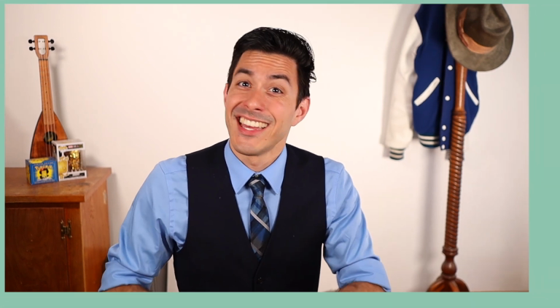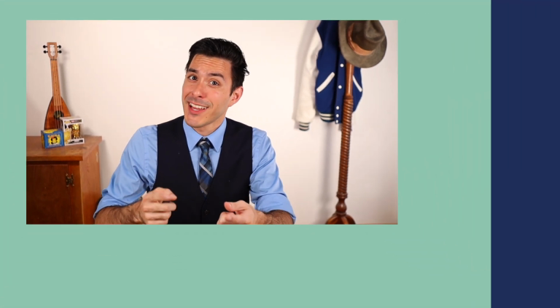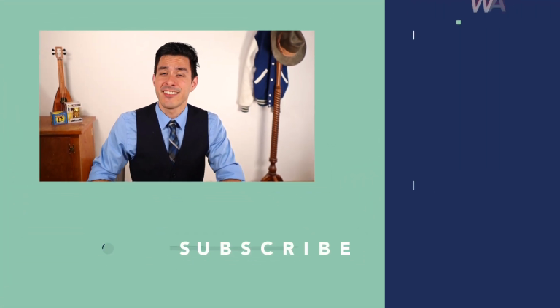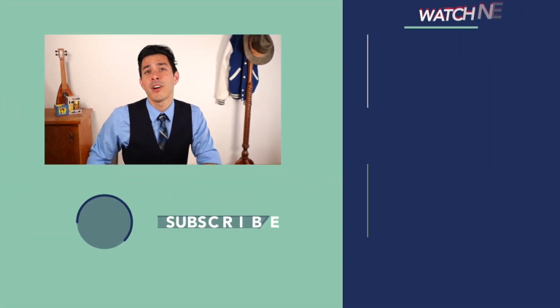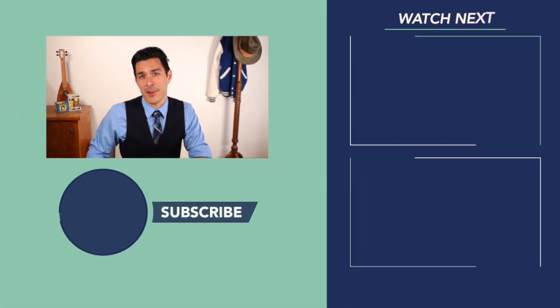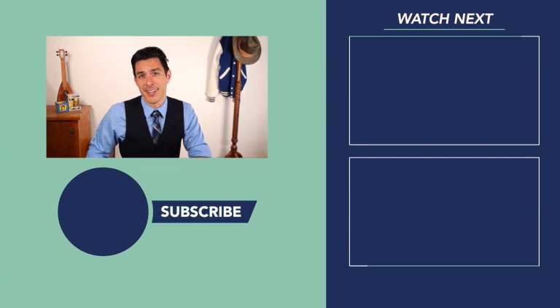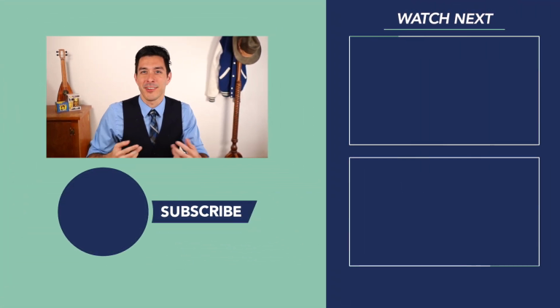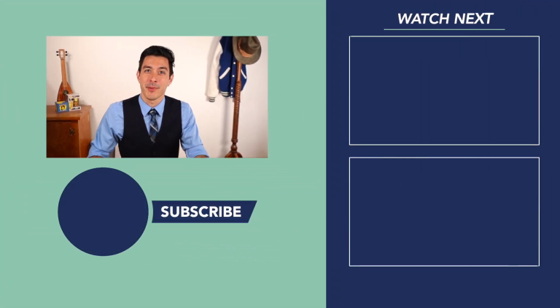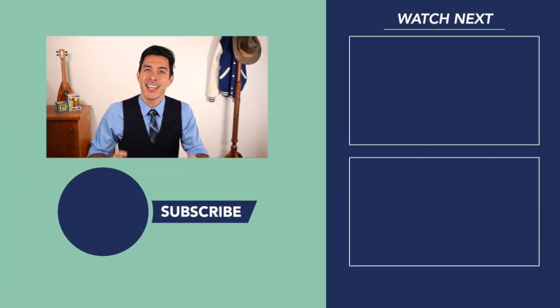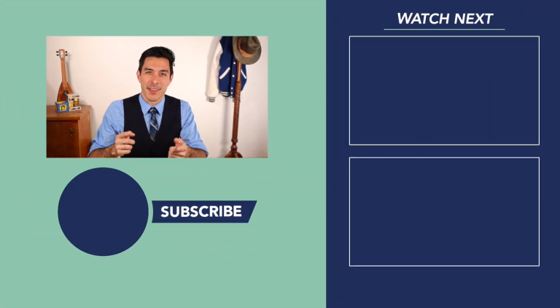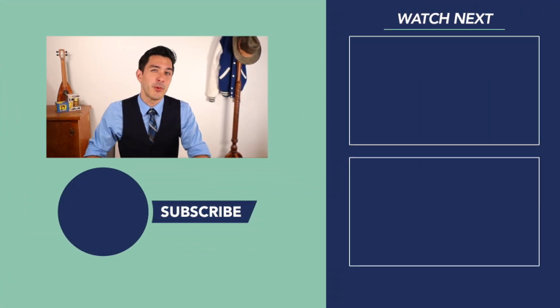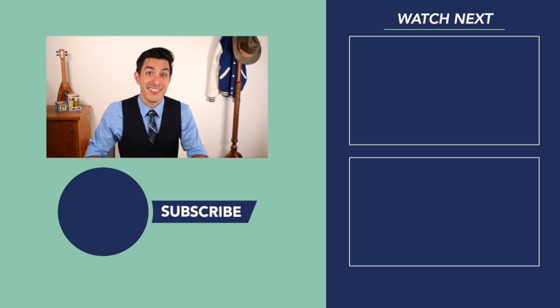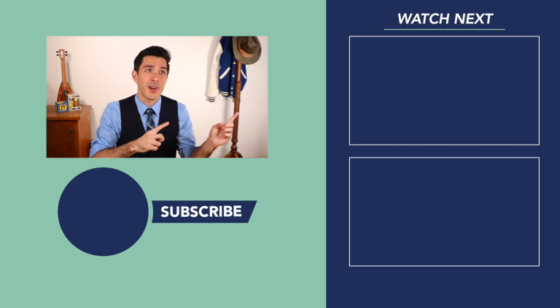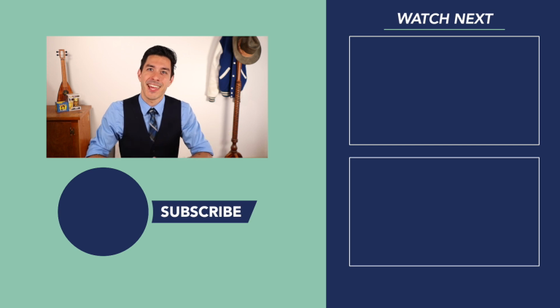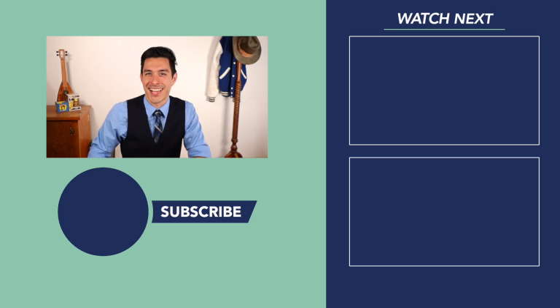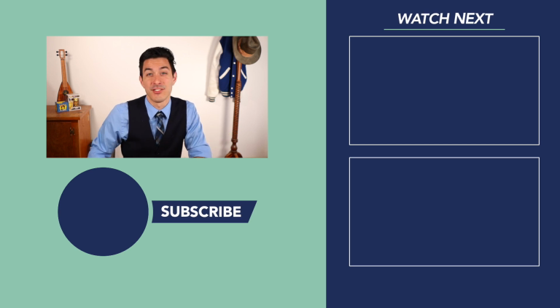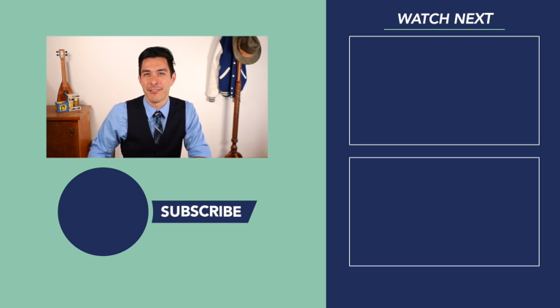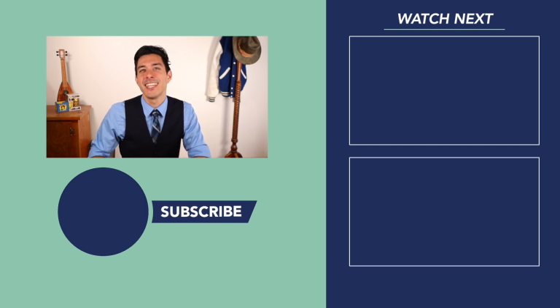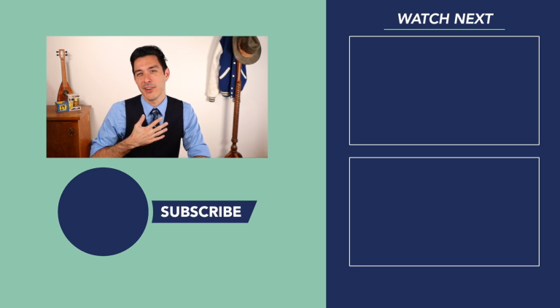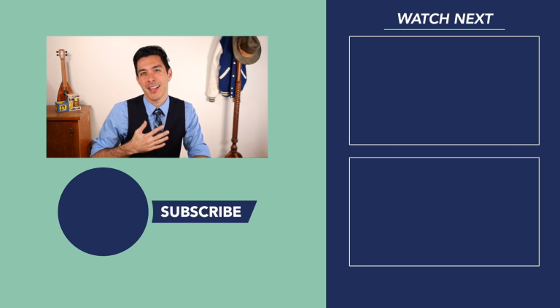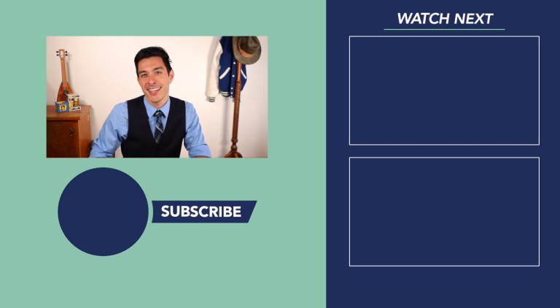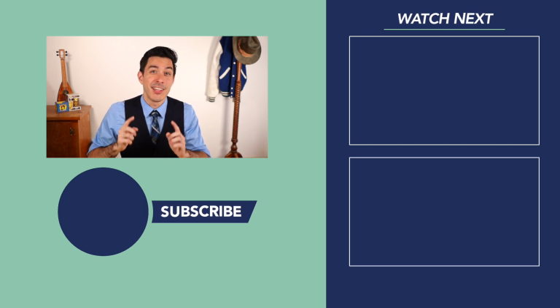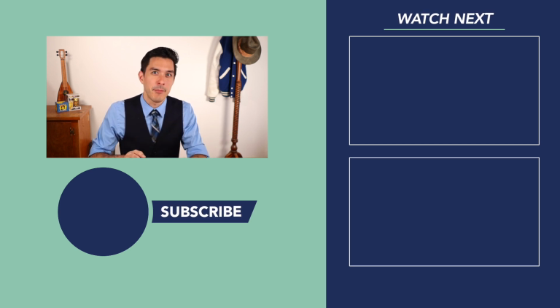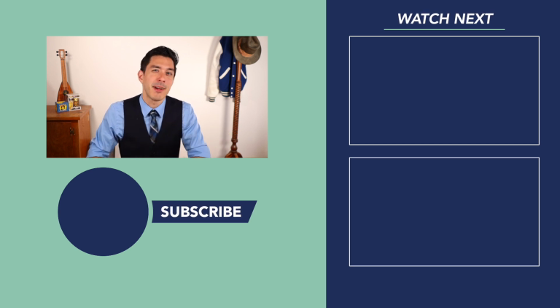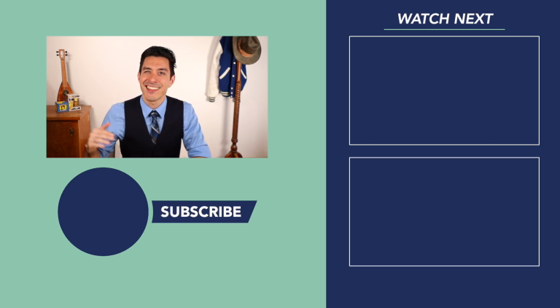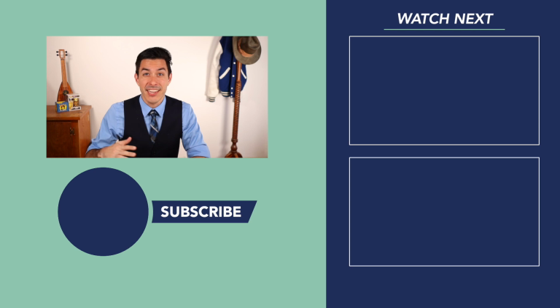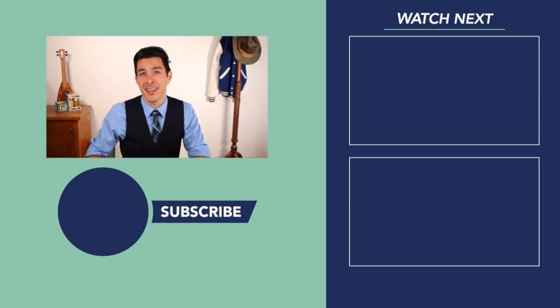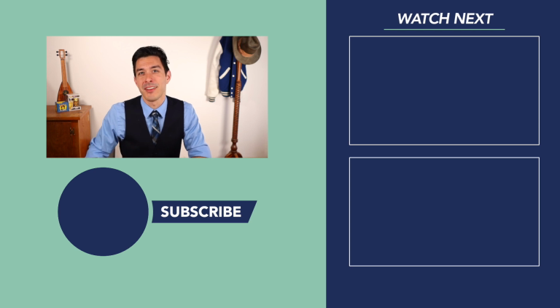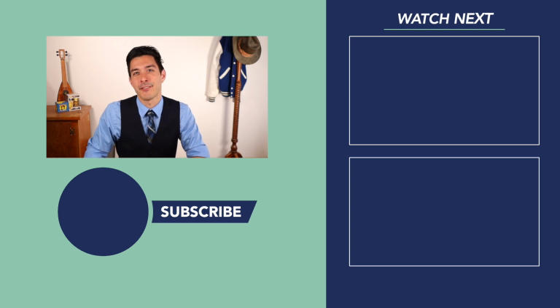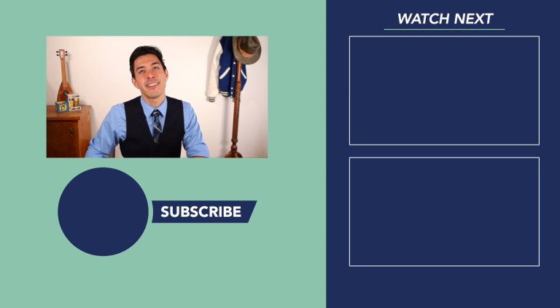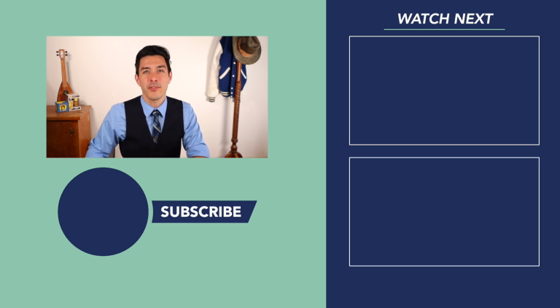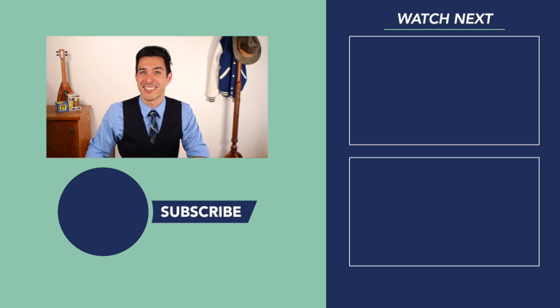If you'd like to see some more unsponsored videos on Optimal Living, I've left them for you just to the right of the hat rack. And should you ever have need of a Ritzy Bellhop again, you can summon me by ringing that secret bell that appears after hitting the subscribe button.